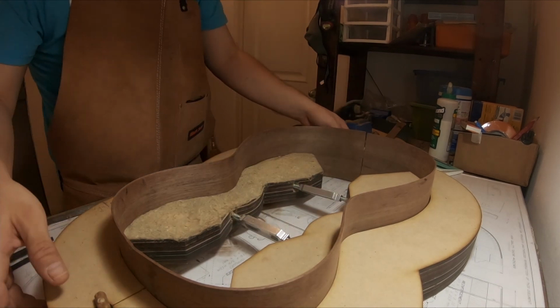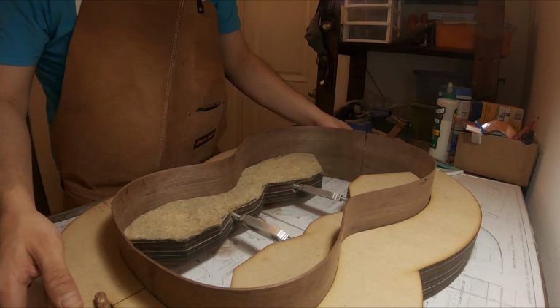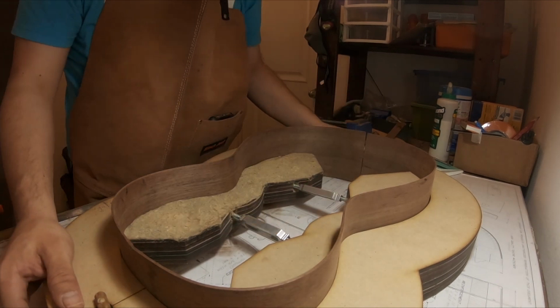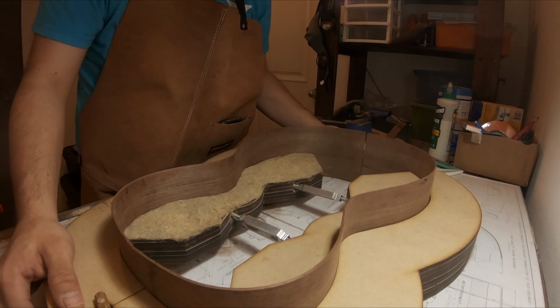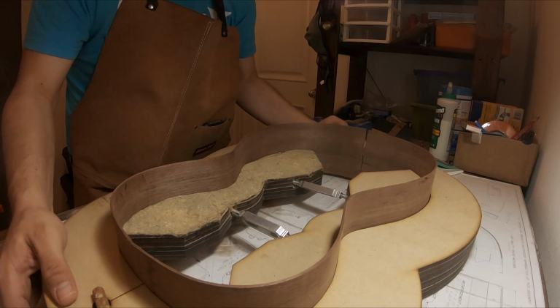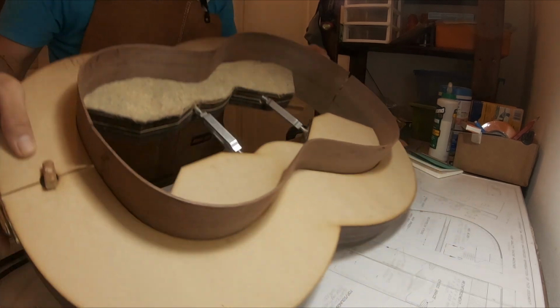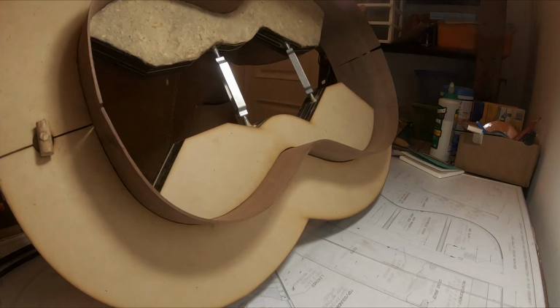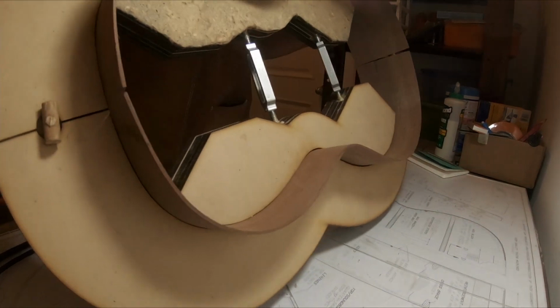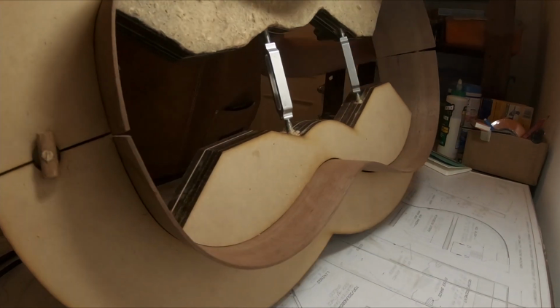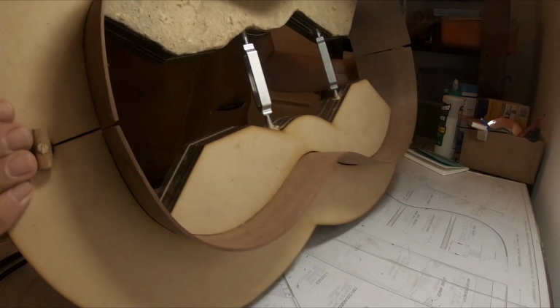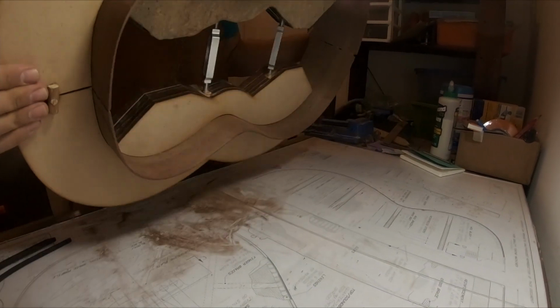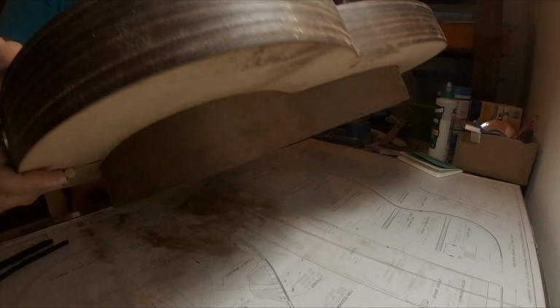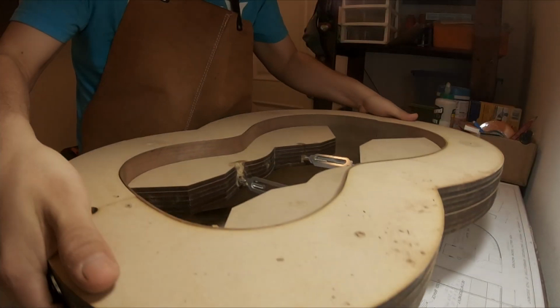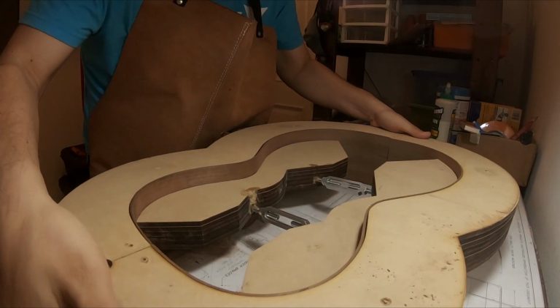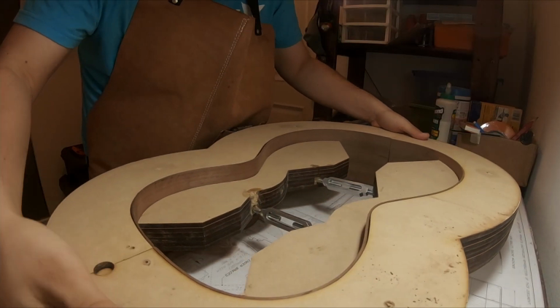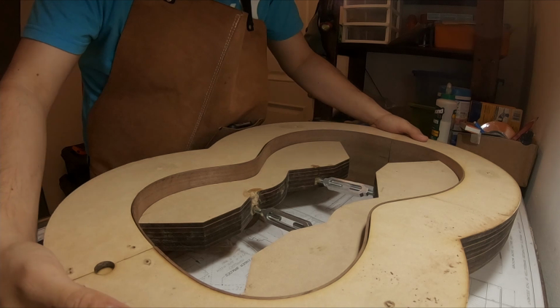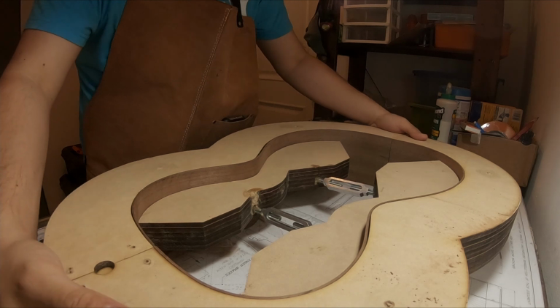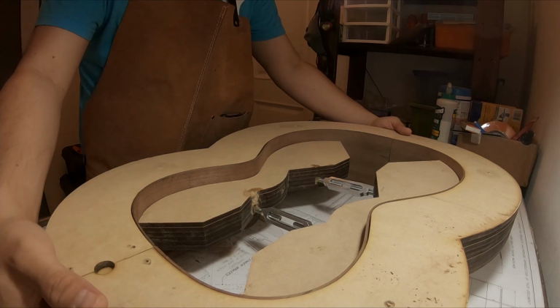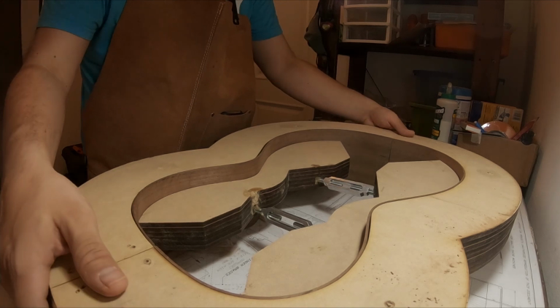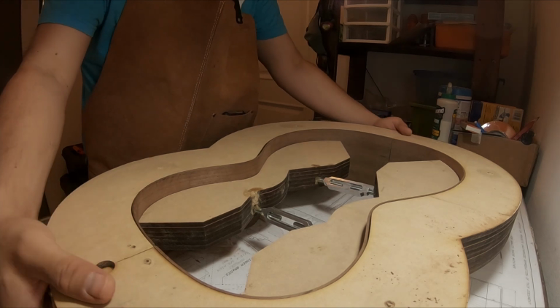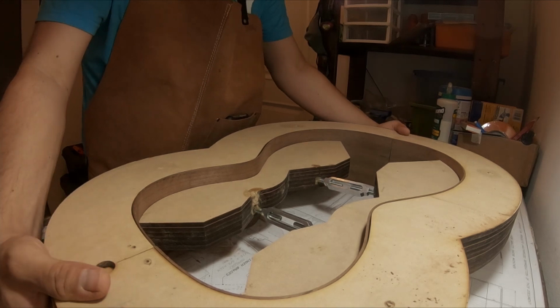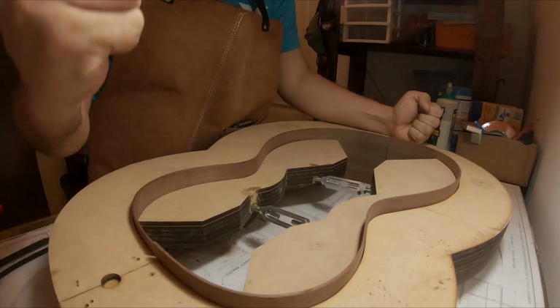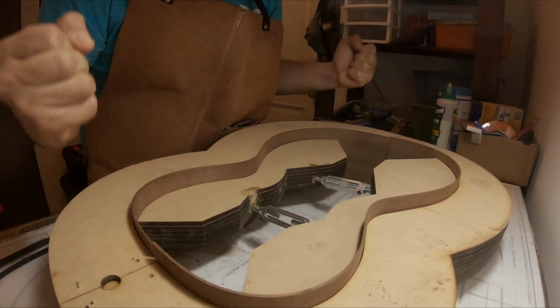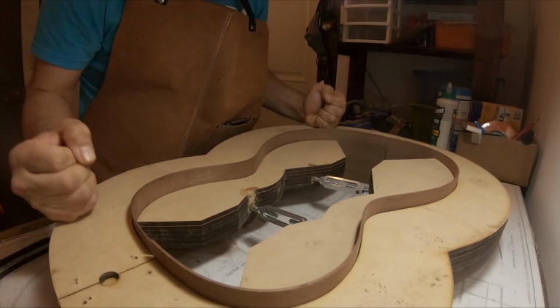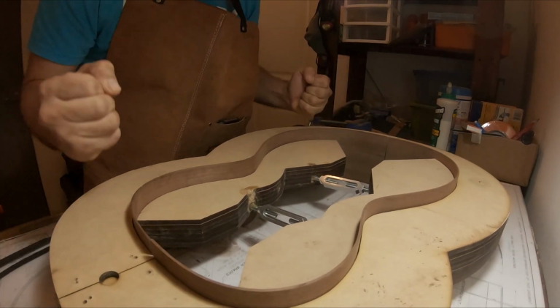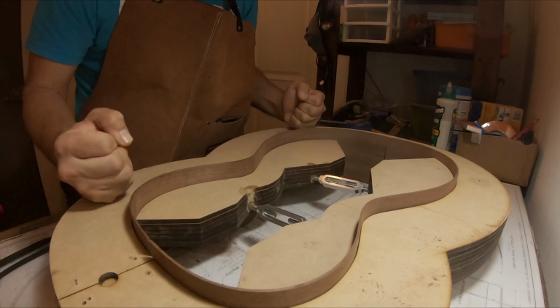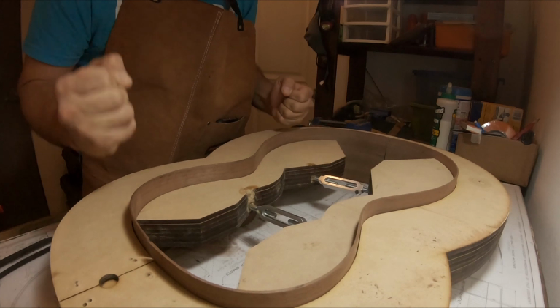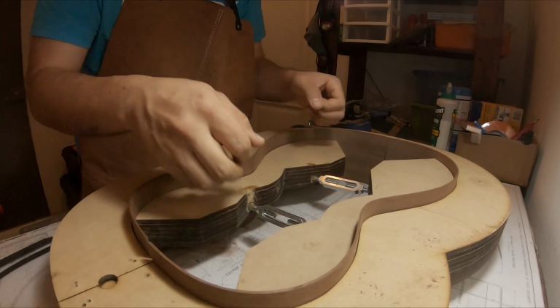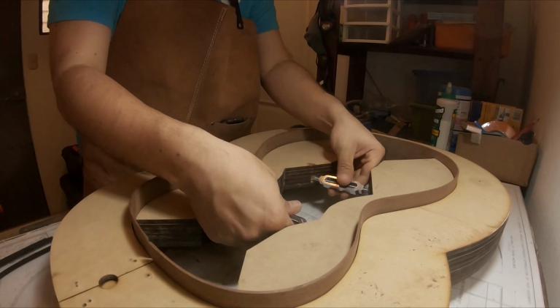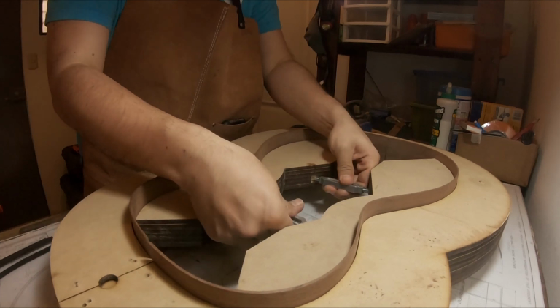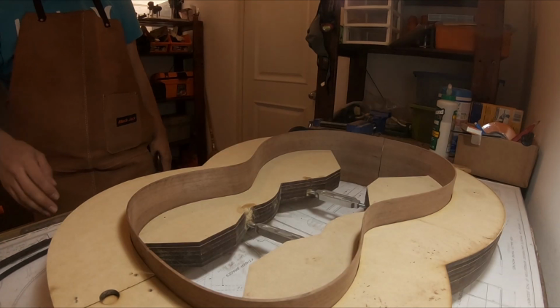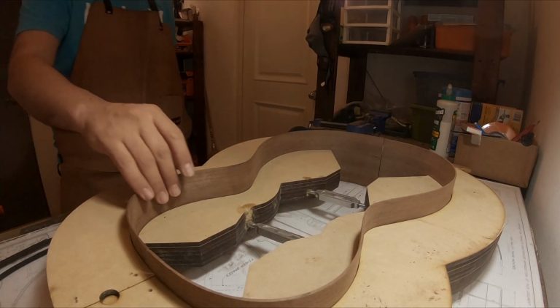Everything seems good now, but I noticed that the mold was not tall enough for the sides of the guitar. So I decided to push them down to fit in the middle — but this is a big mistake.